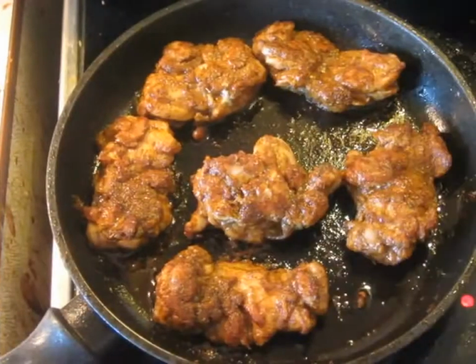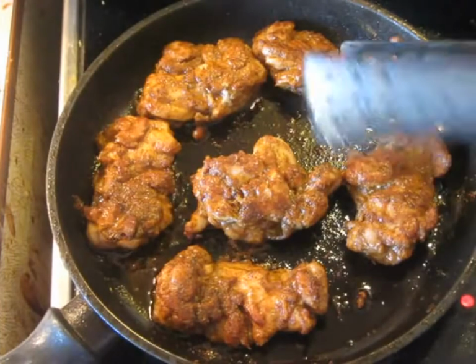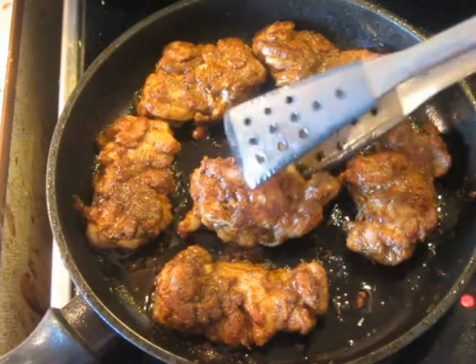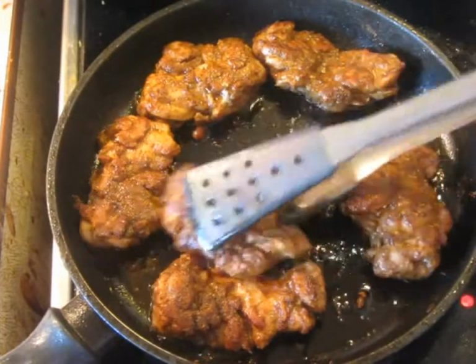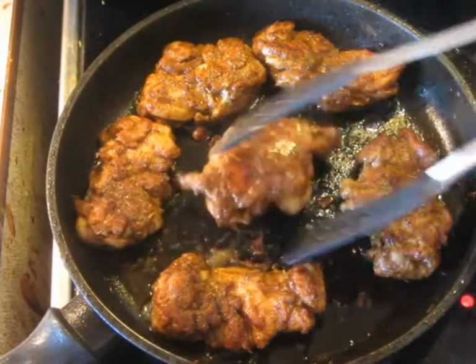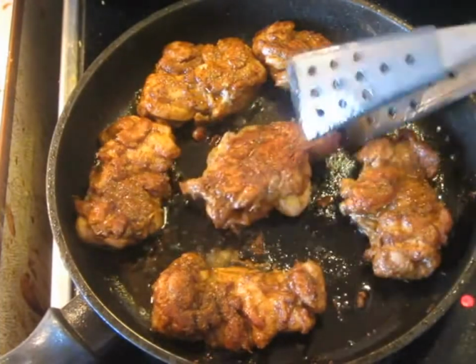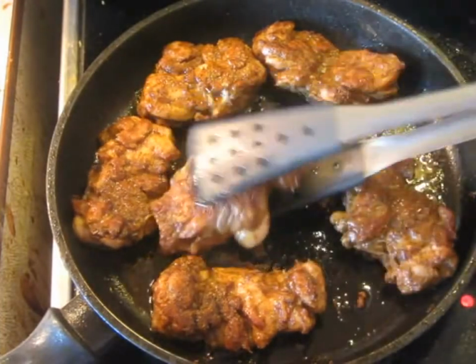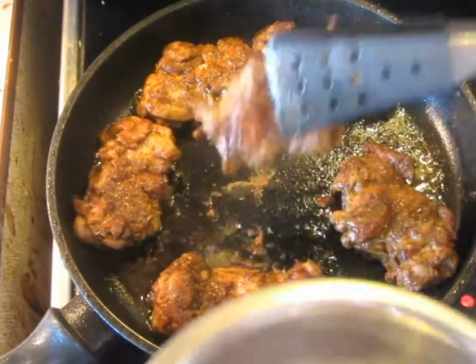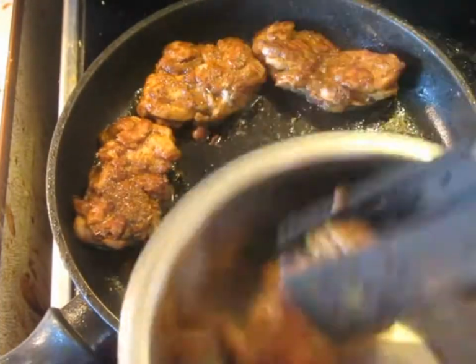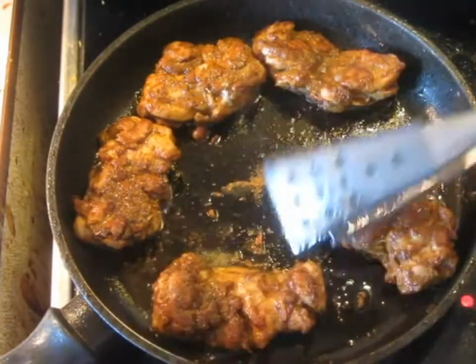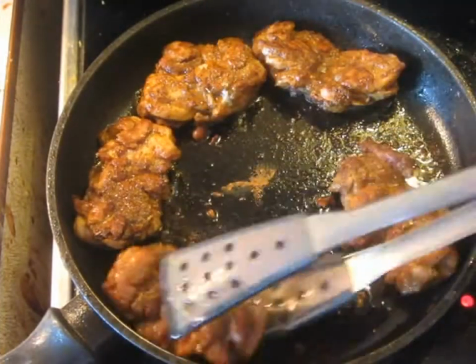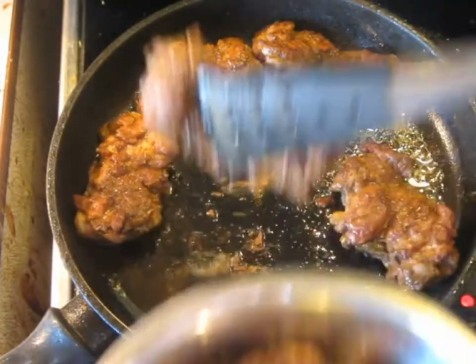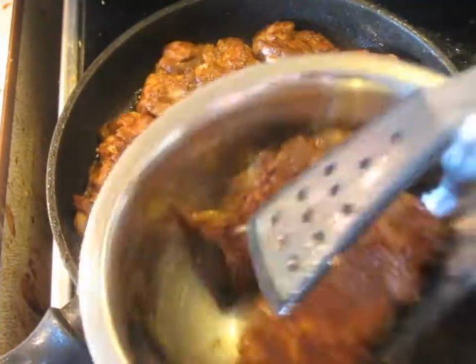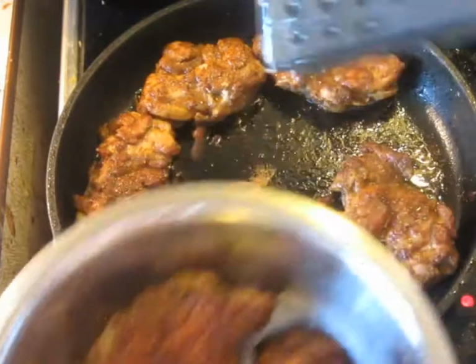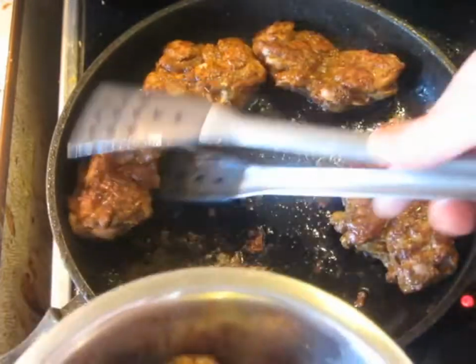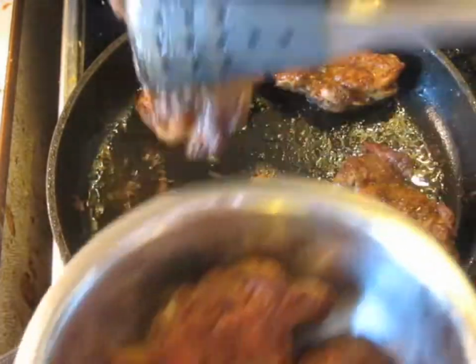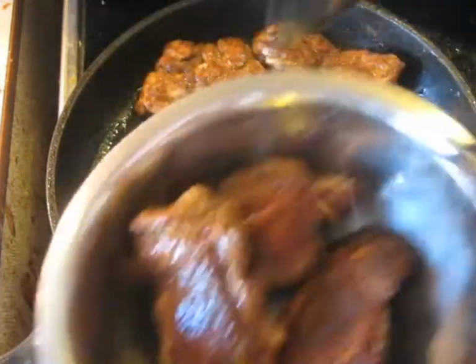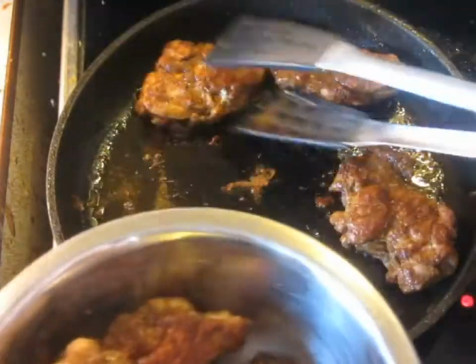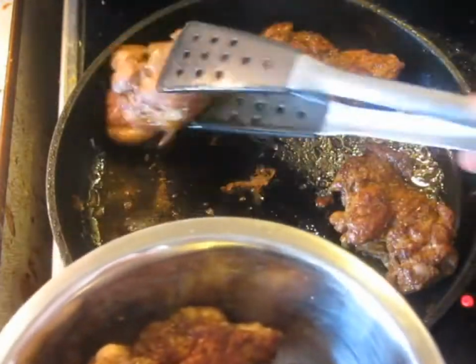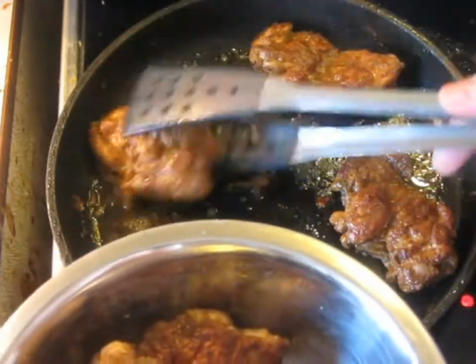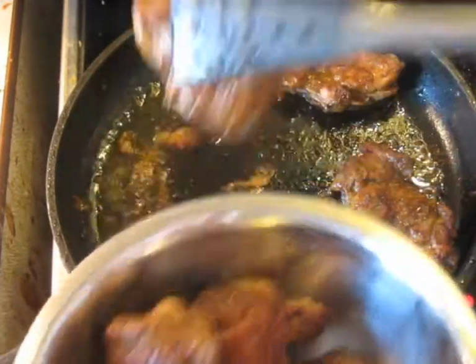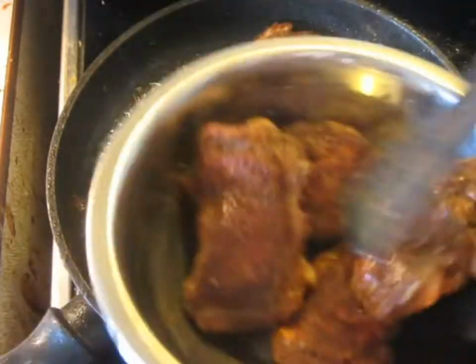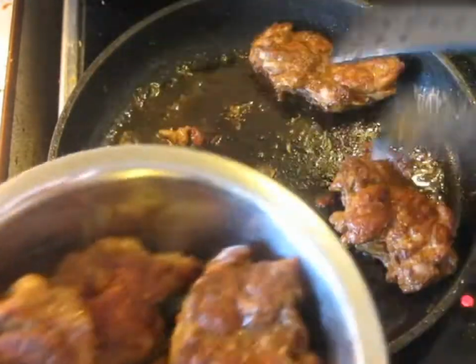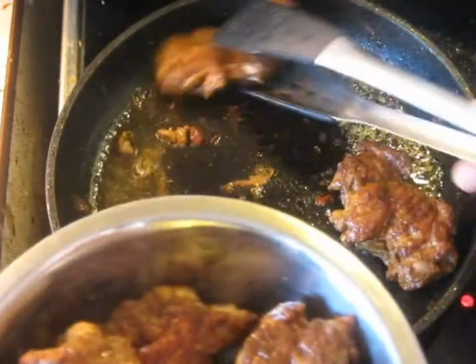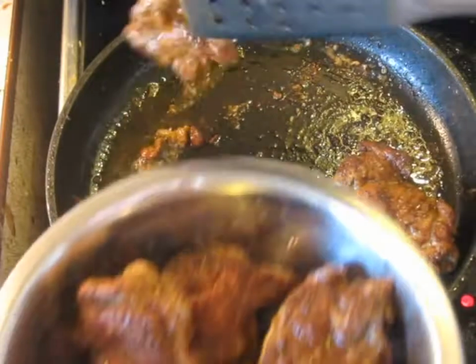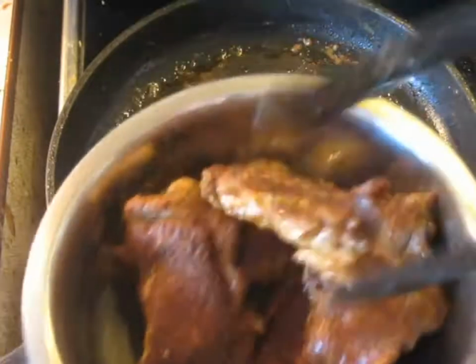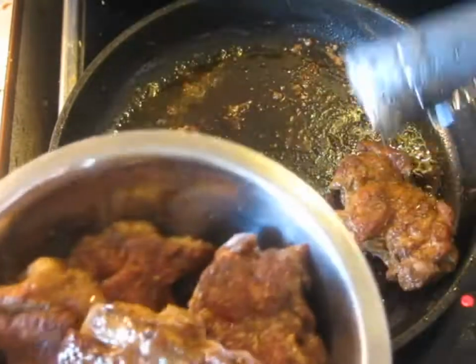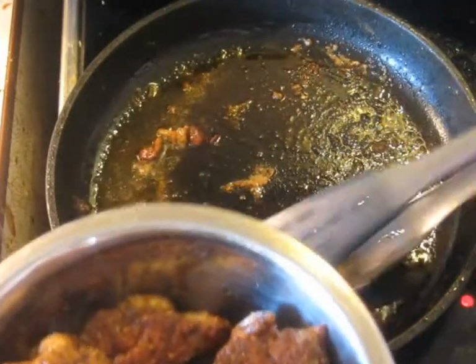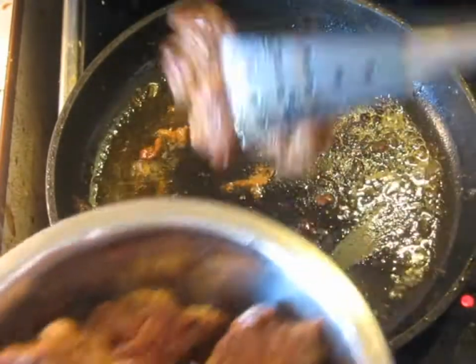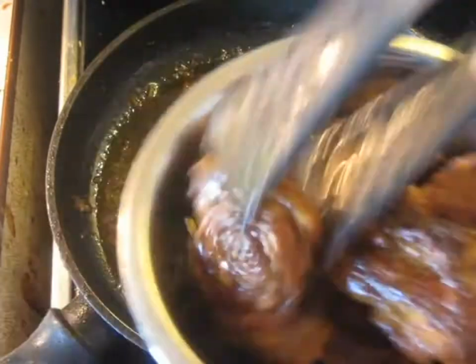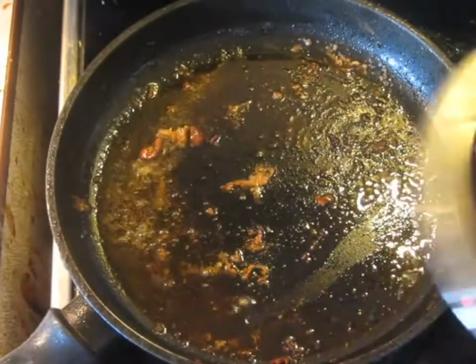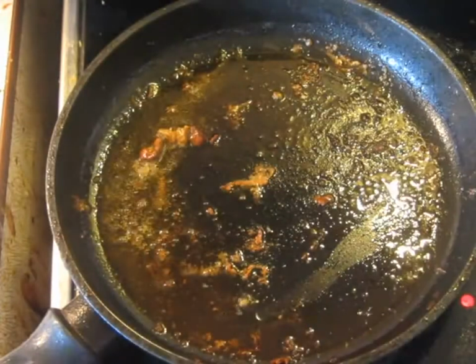Now I'm peeling the blanched tomatoes. After about 10 or 15 minutes, the chicken has been cooked on both sides — very brown and very nicely cooked. We're going to take these off and hold them to the side for a little bit.